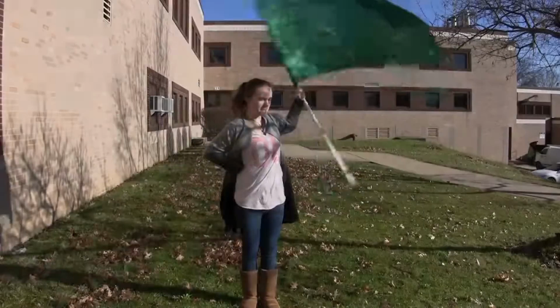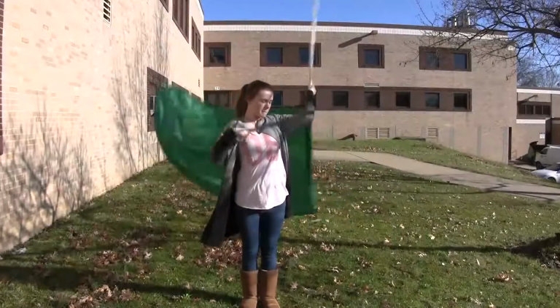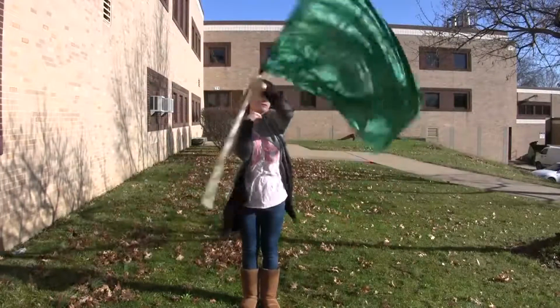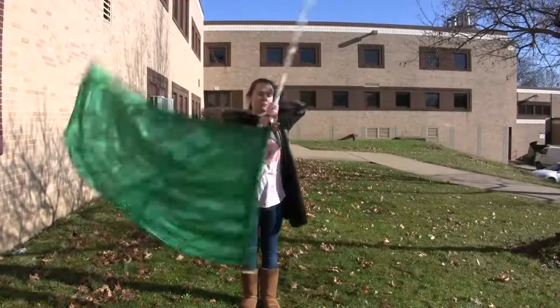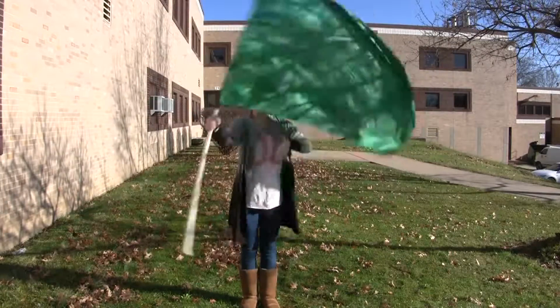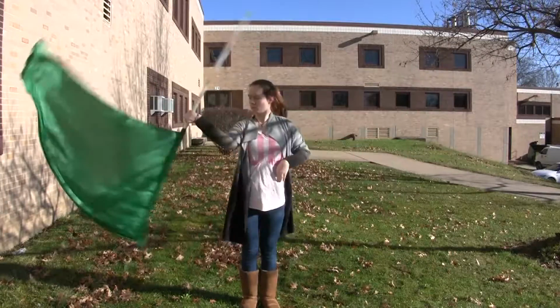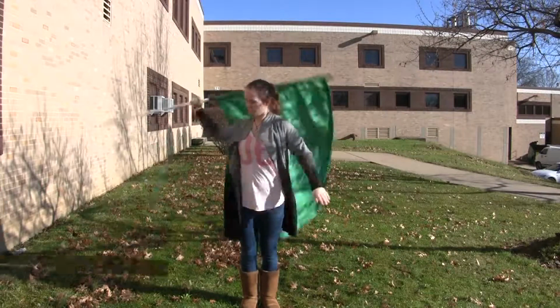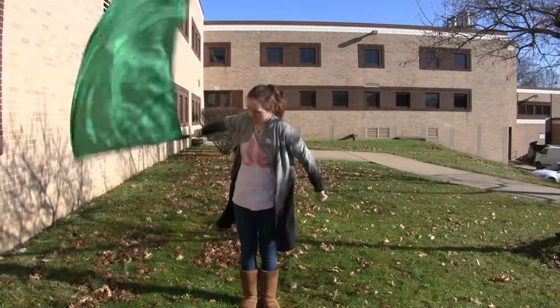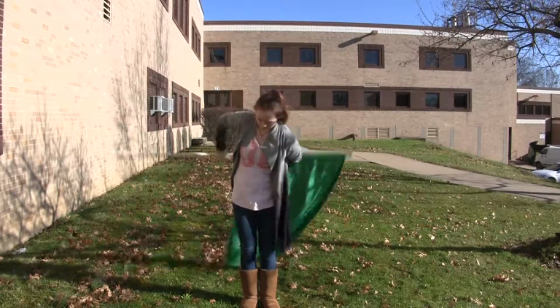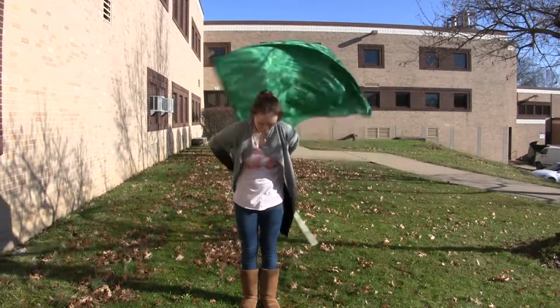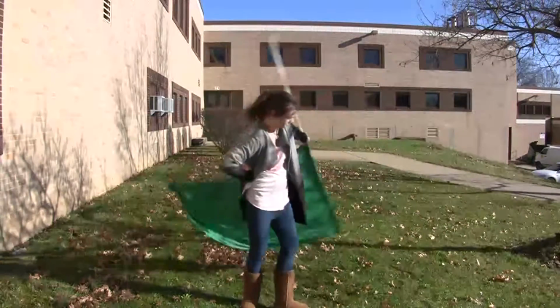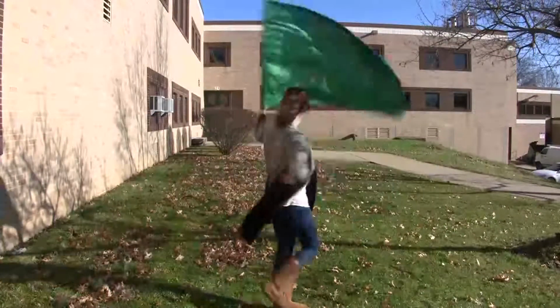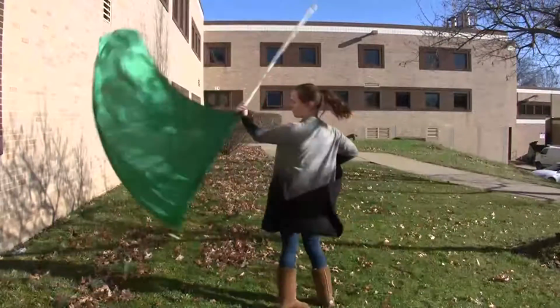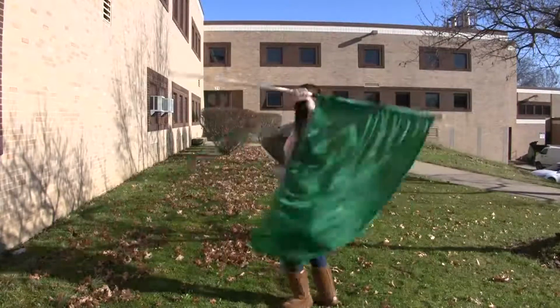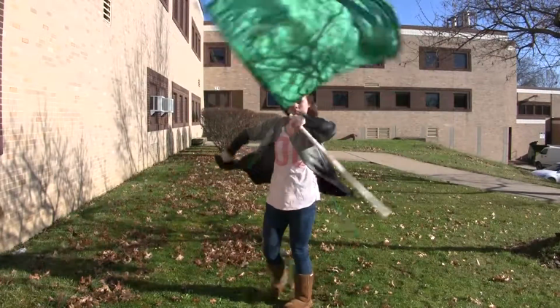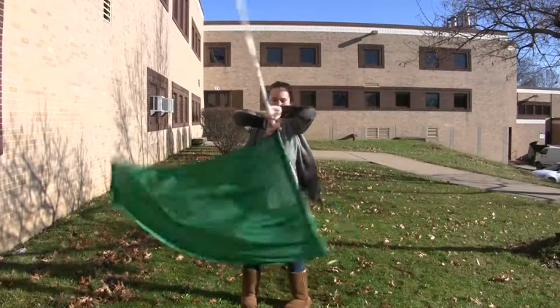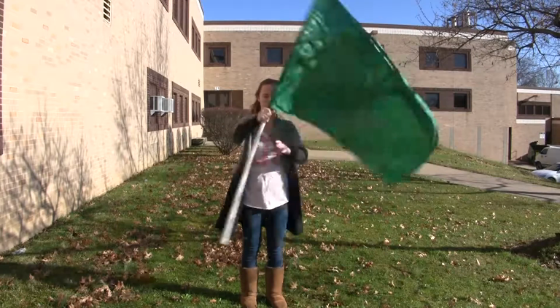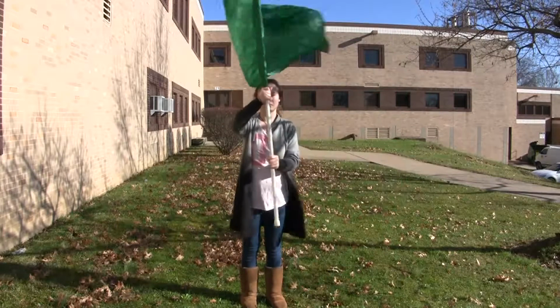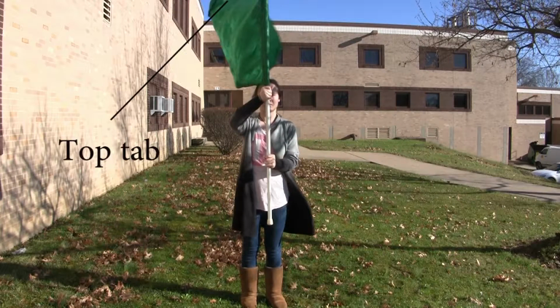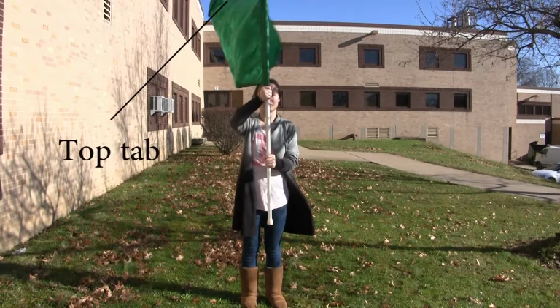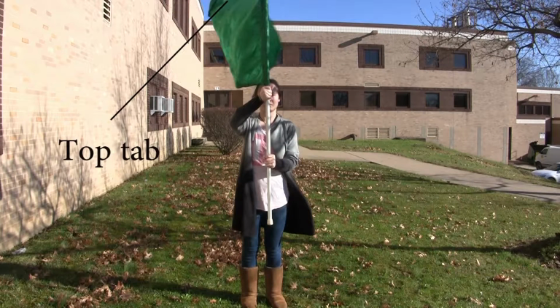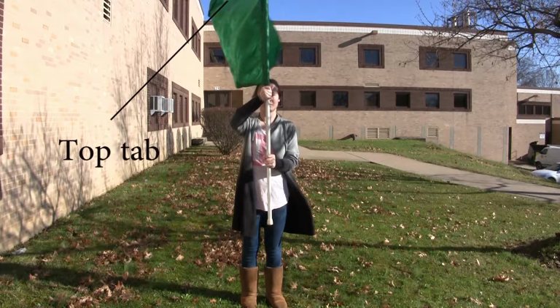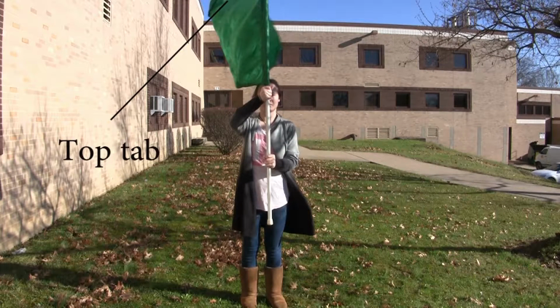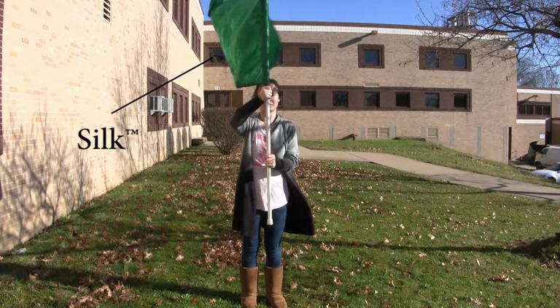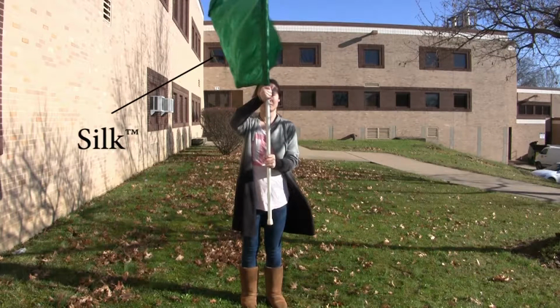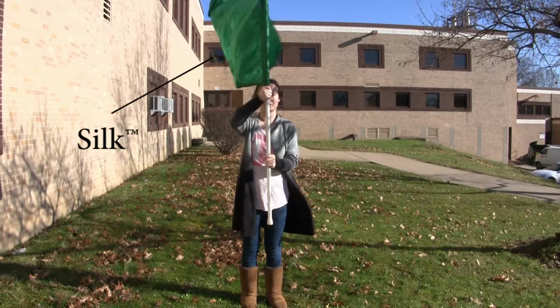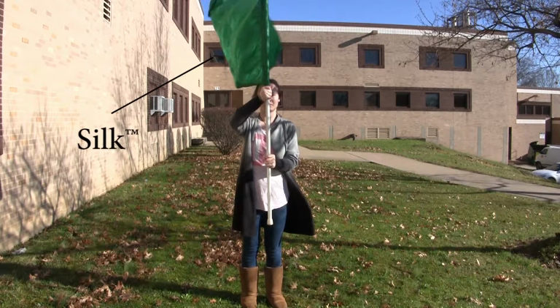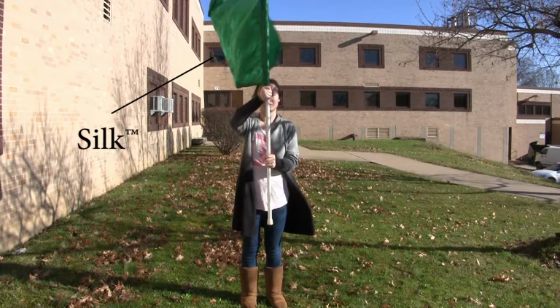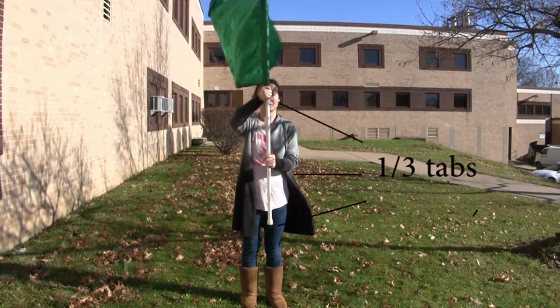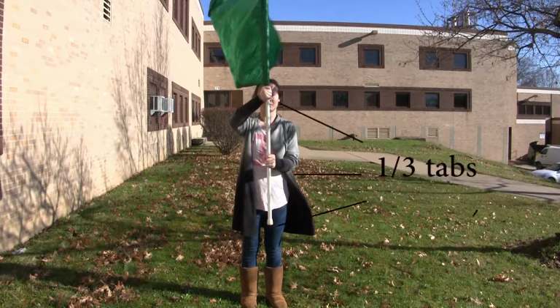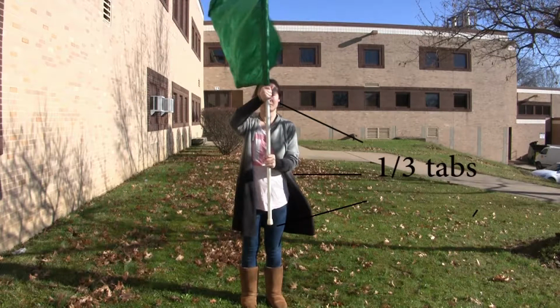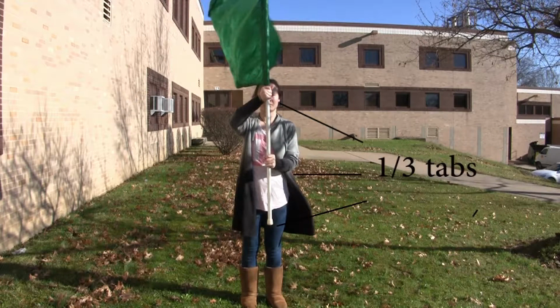So in Color Guard, it is not just spinning a flag constantly. I'm going to show you how to do a drop flutter spin. So here you have your top tab, your silk, and your one-third tabs.